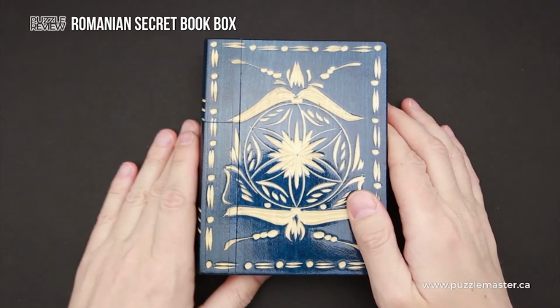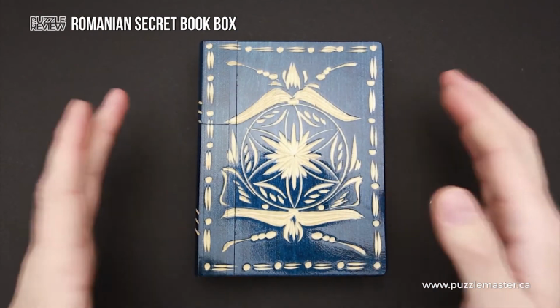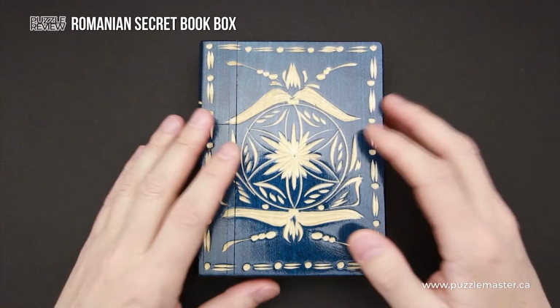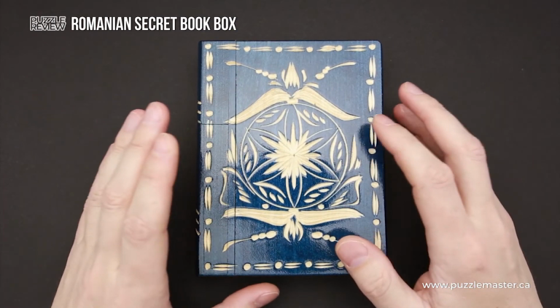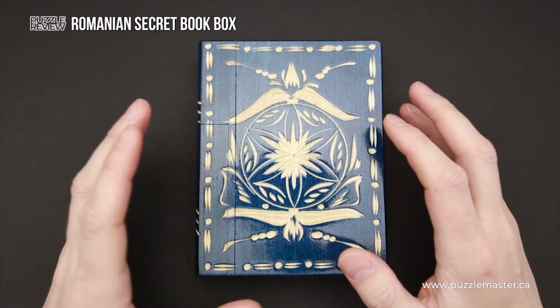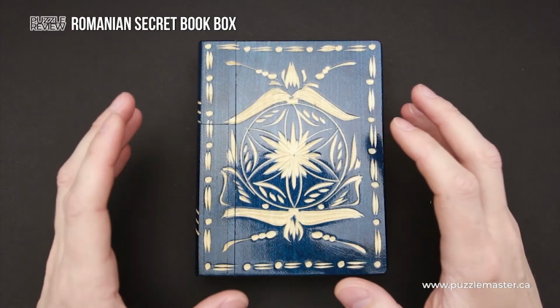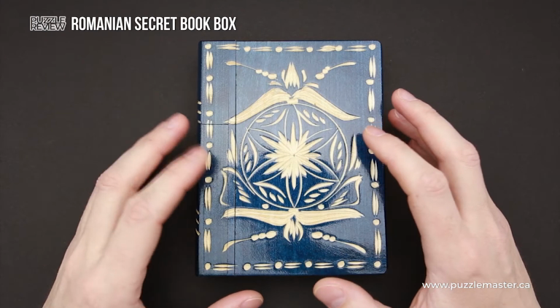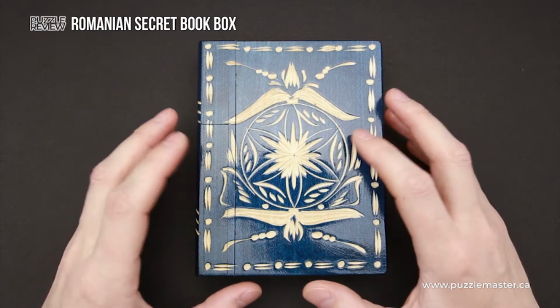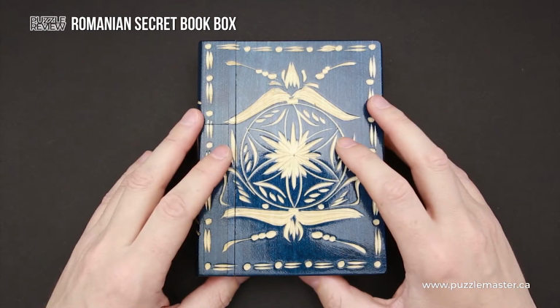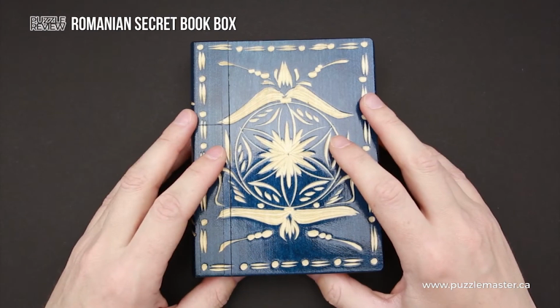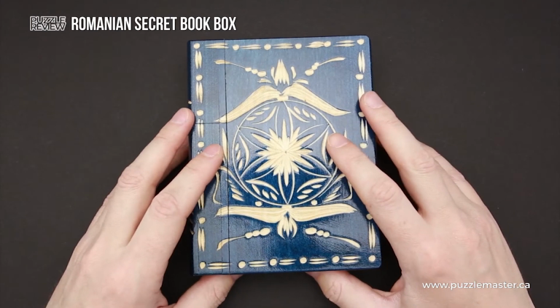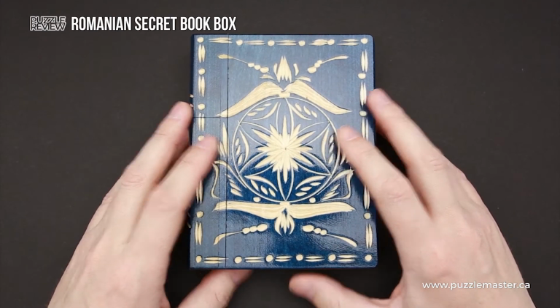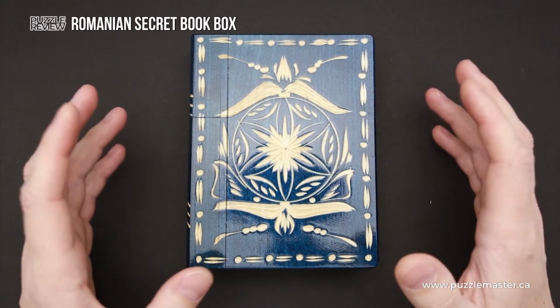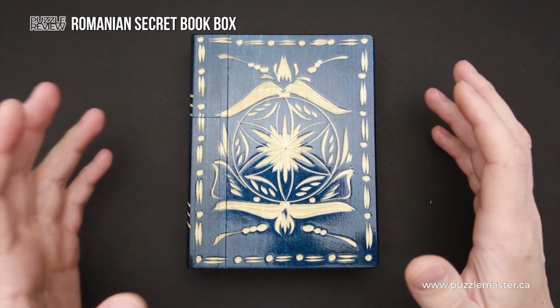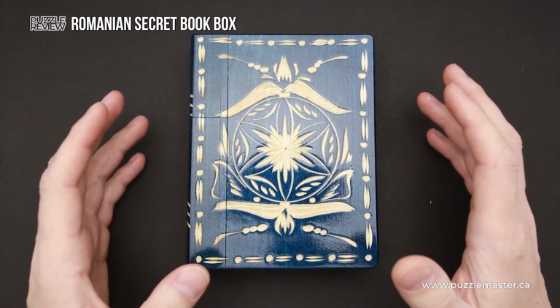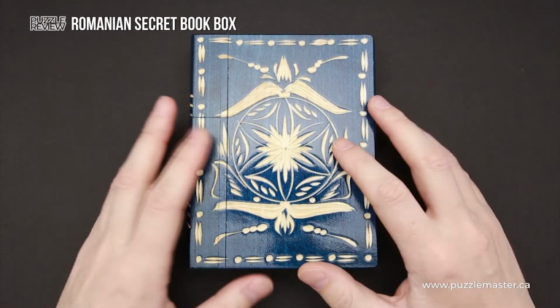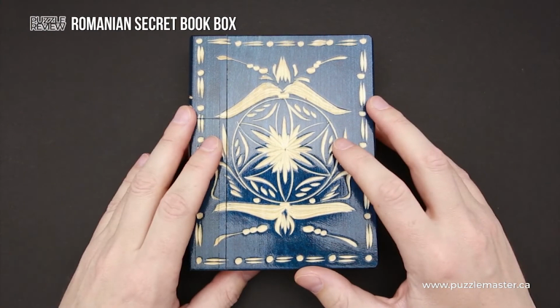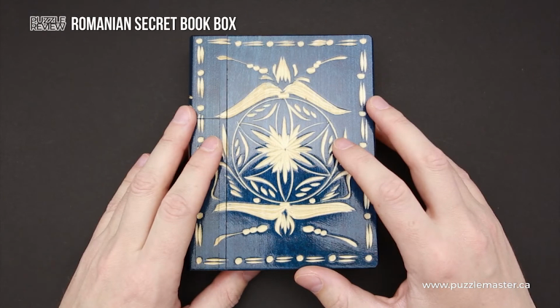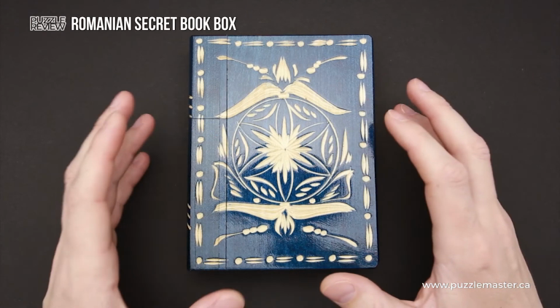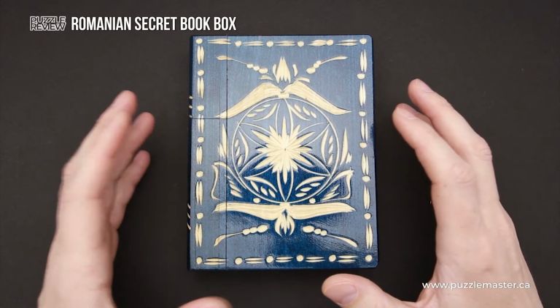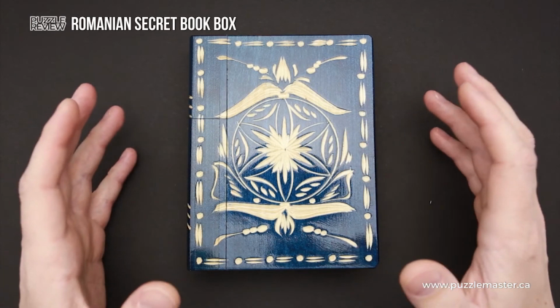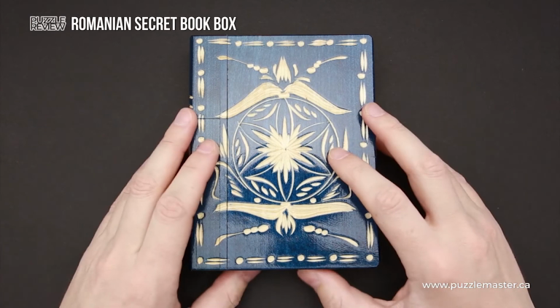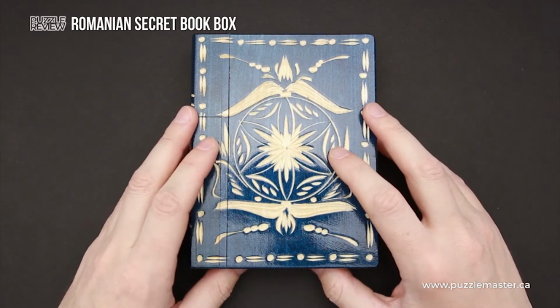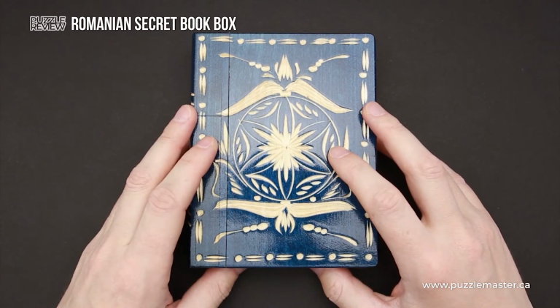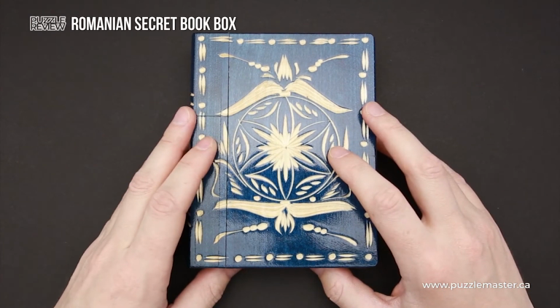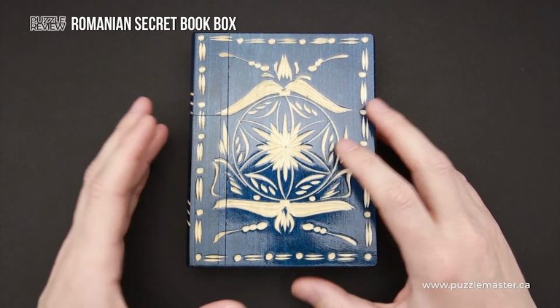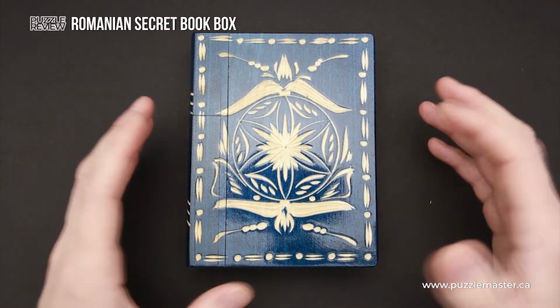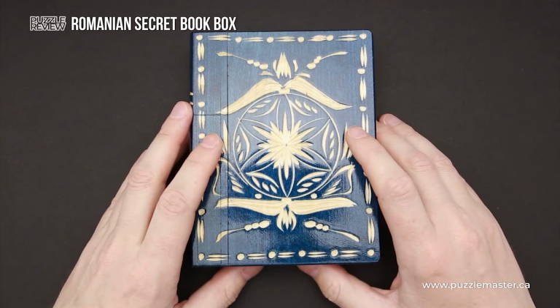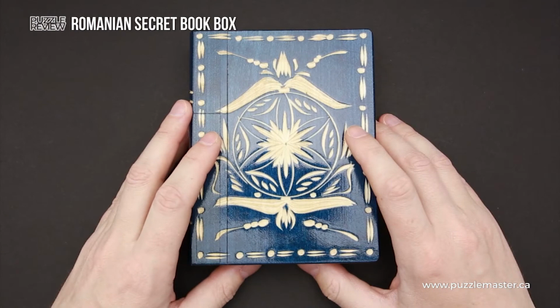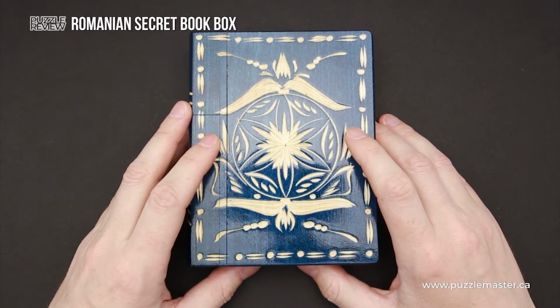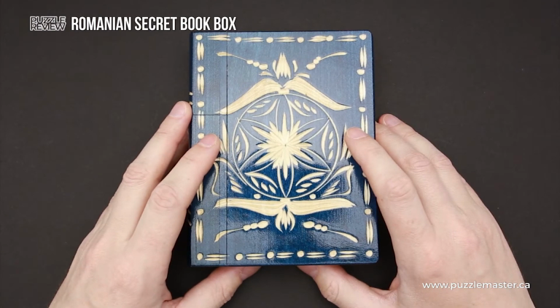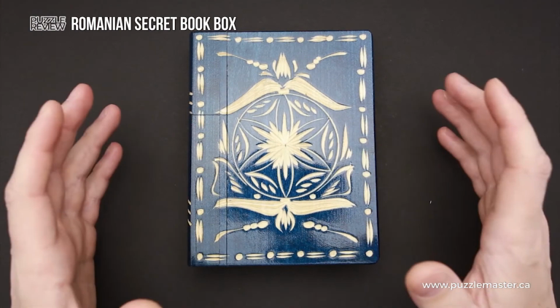This puzzle has a pretty big inner compartment where you can fit a bunch of Hanayama puzzles, or maybe something quite big as a present — for example, if you want to present this book to your friend on his birthday.